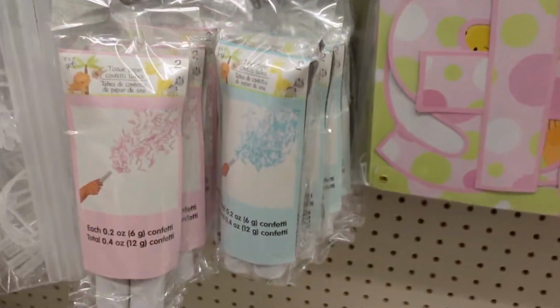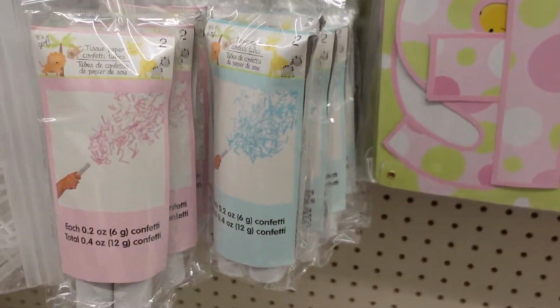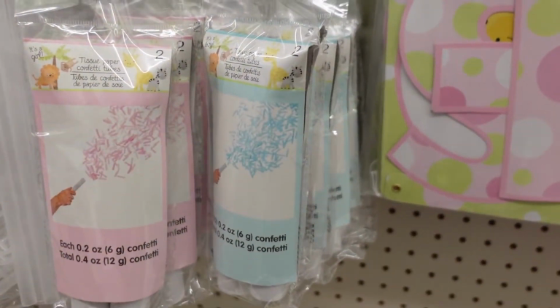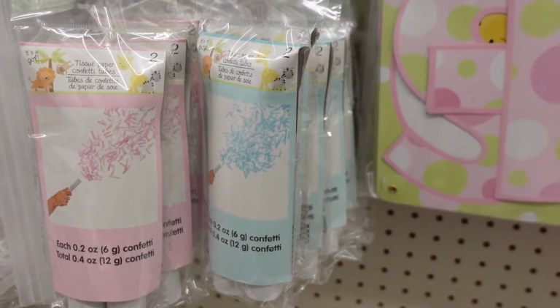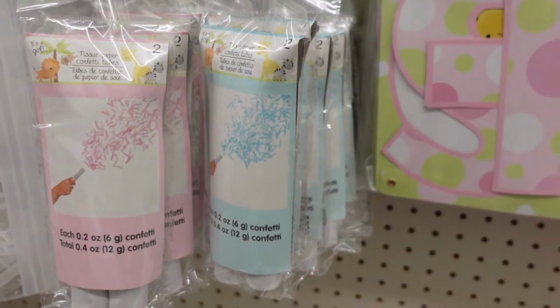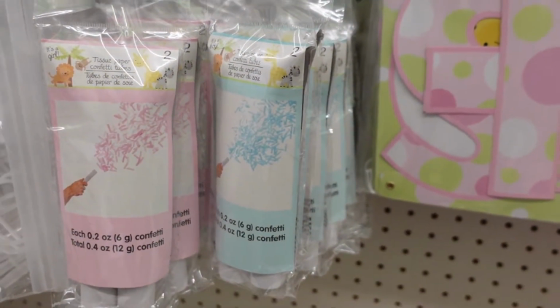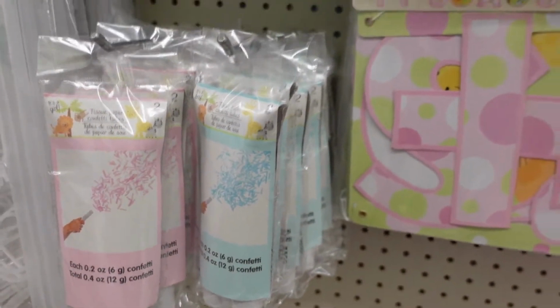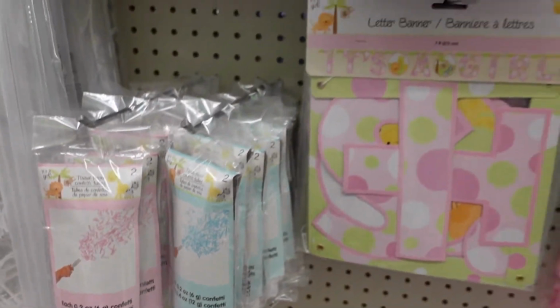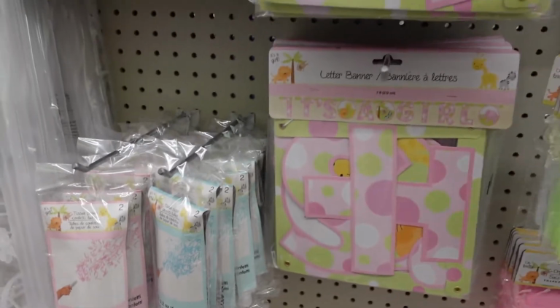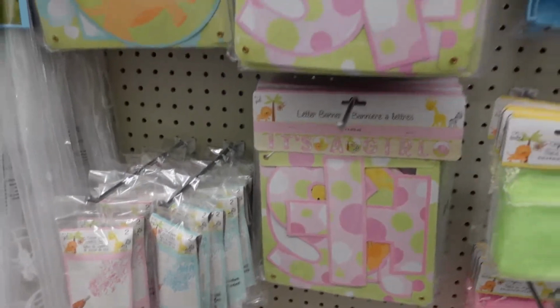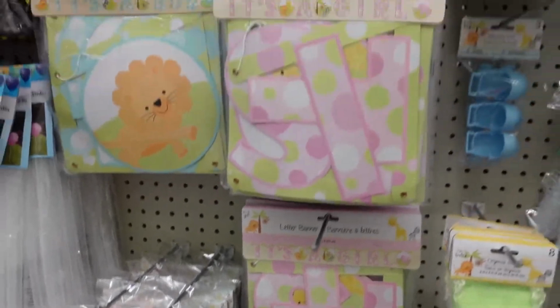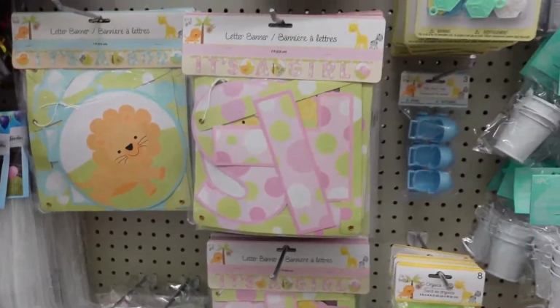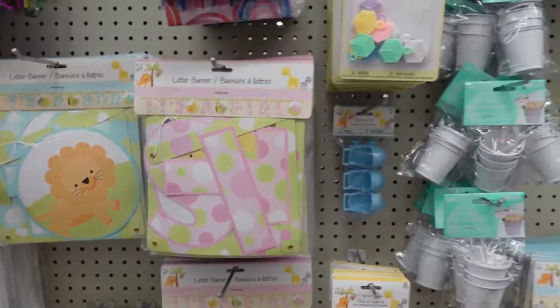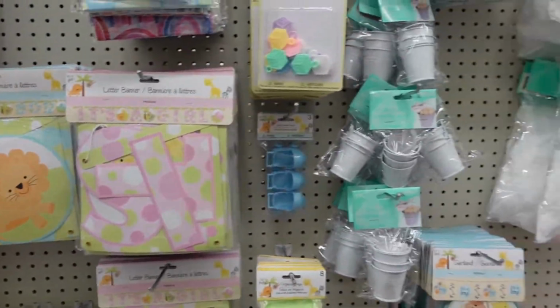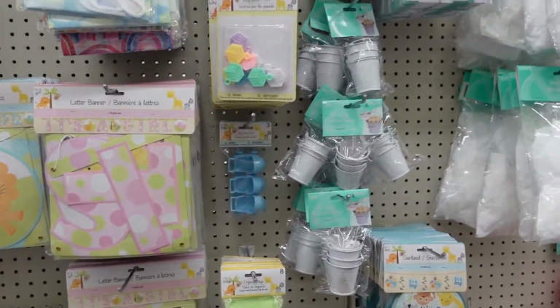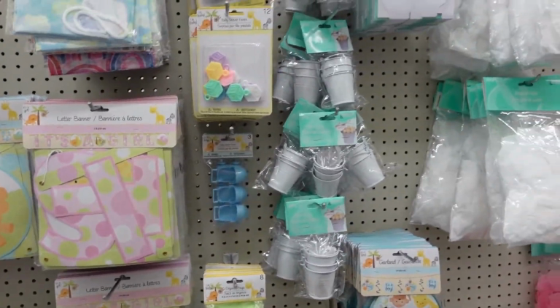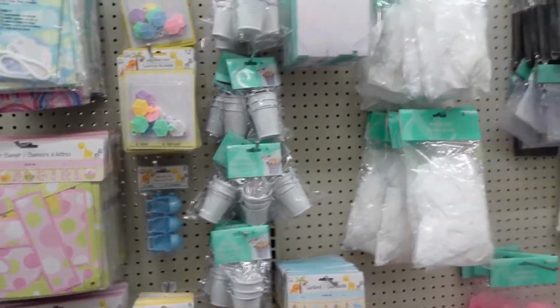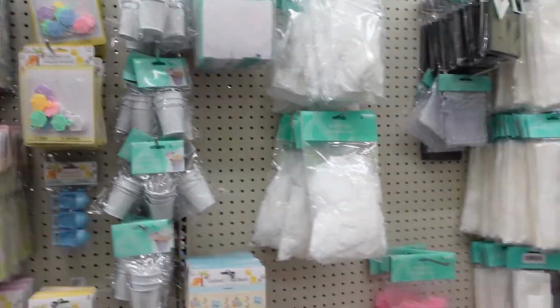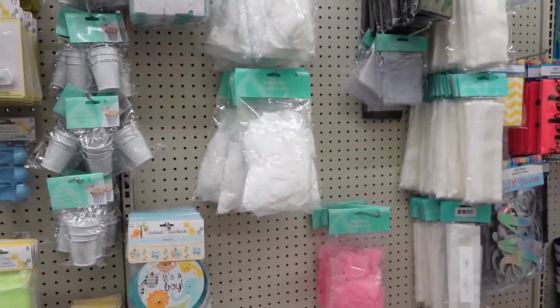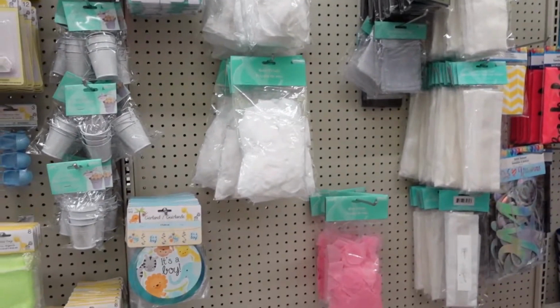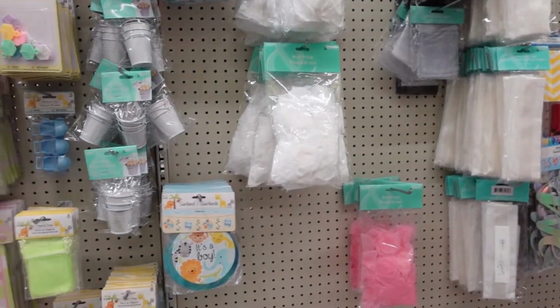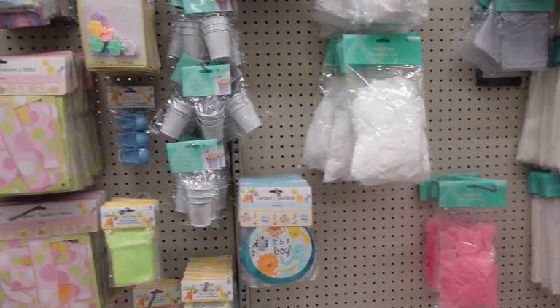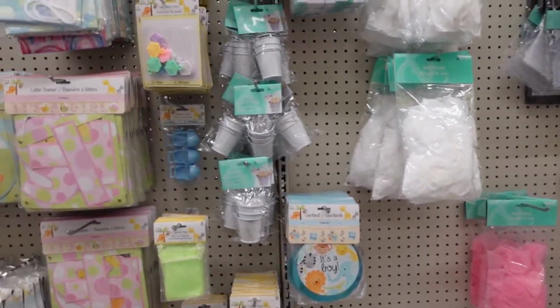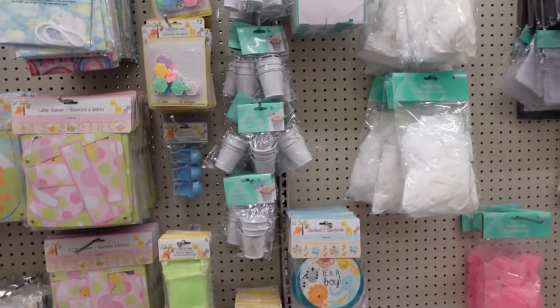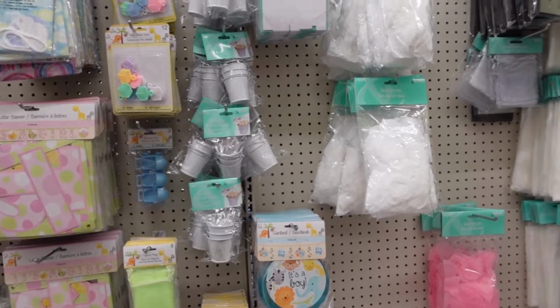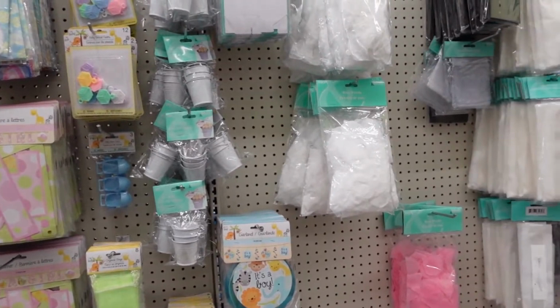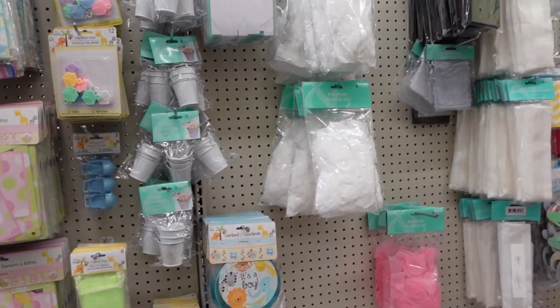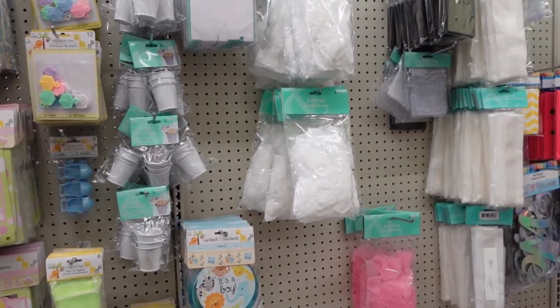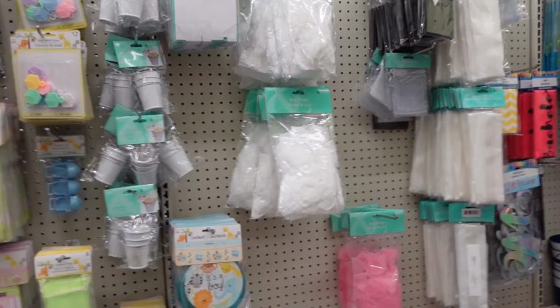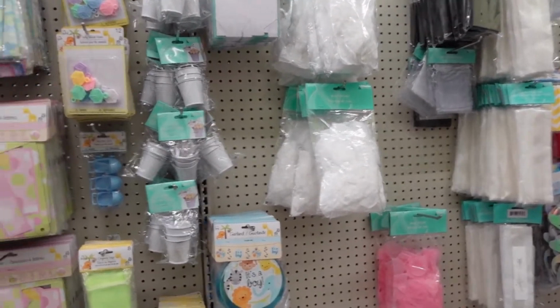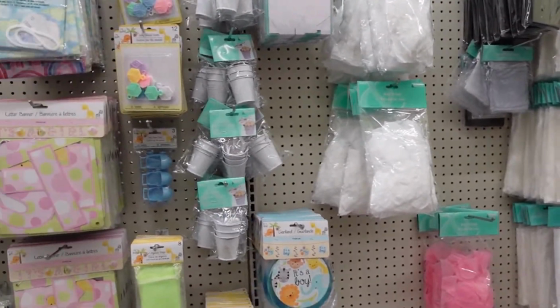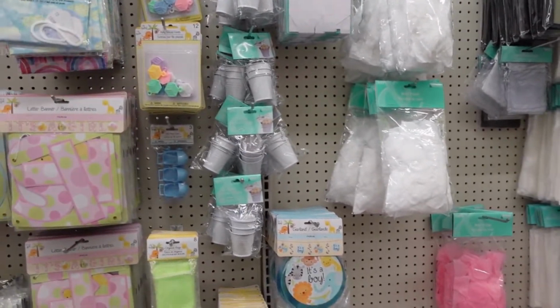Tissue paper confetti tubes! Oh, I've never seen them before. Nope, we're good on all of this.